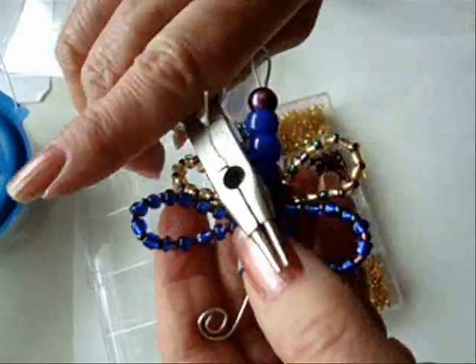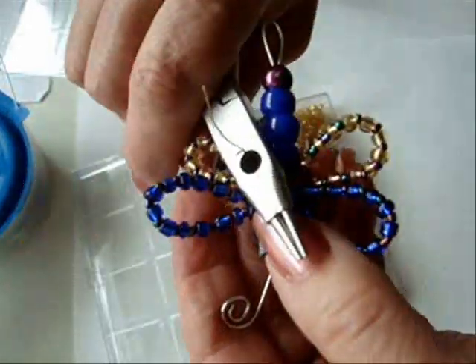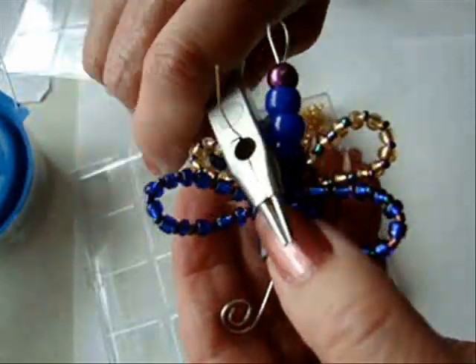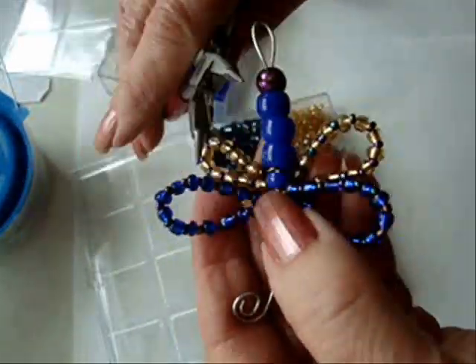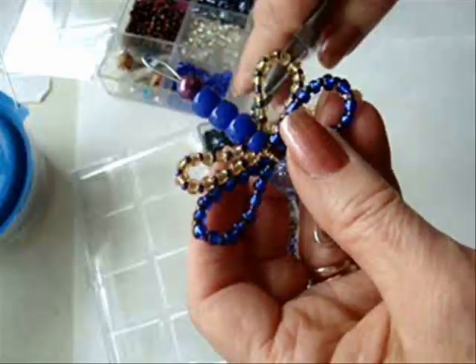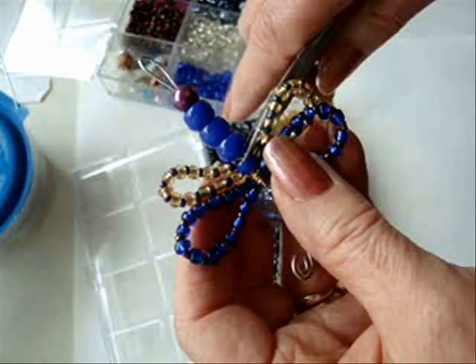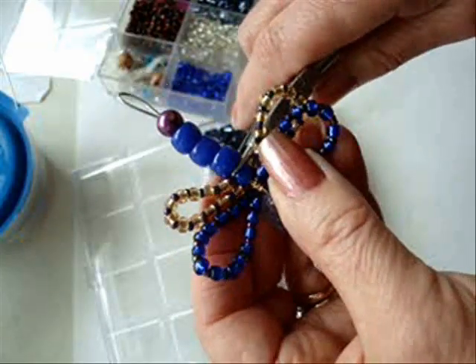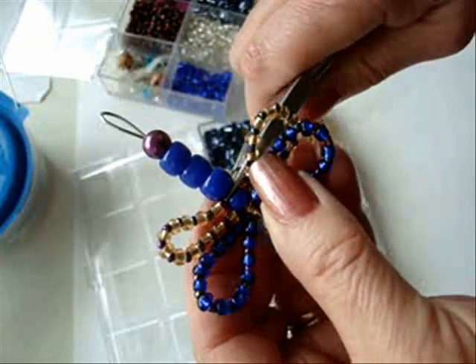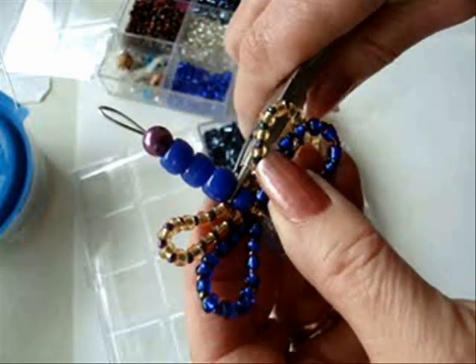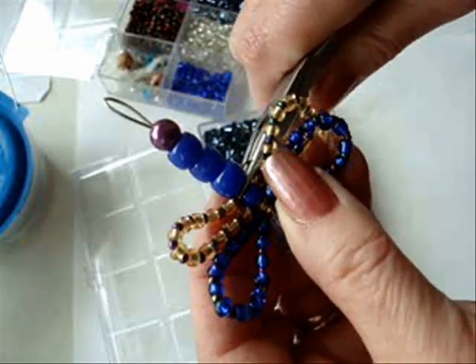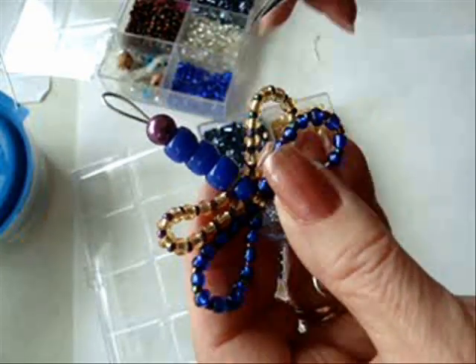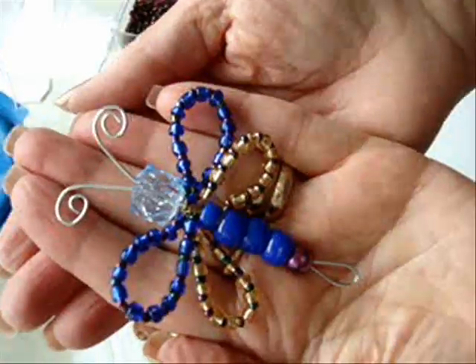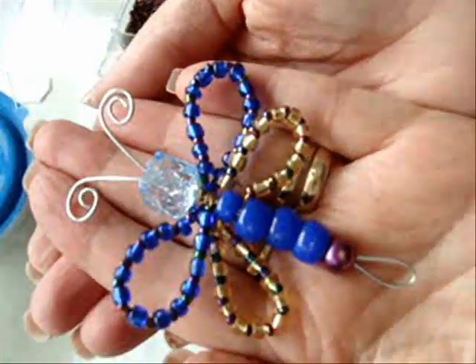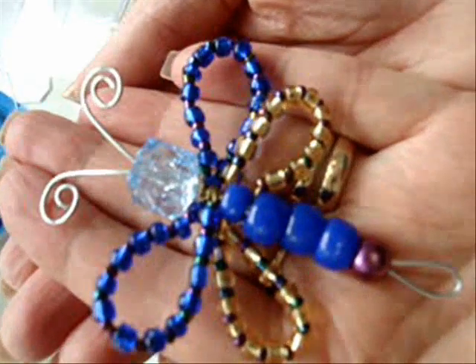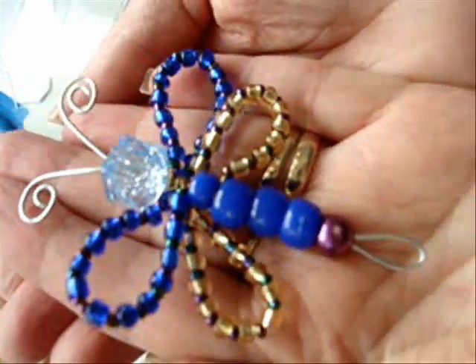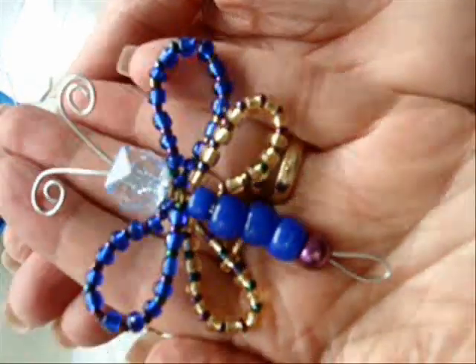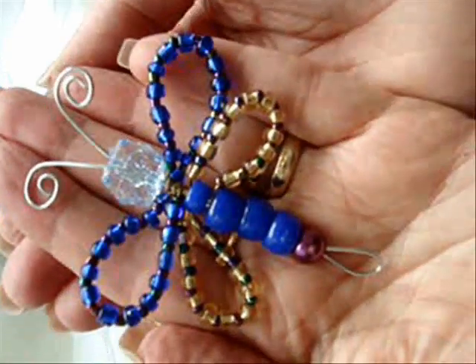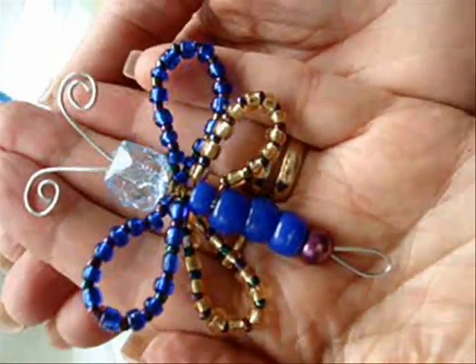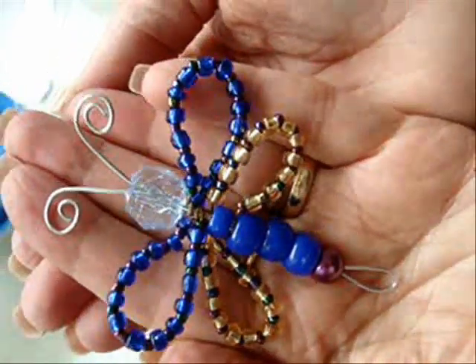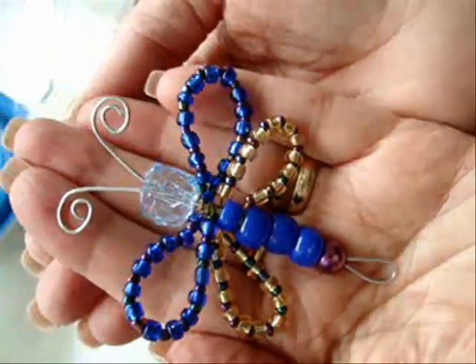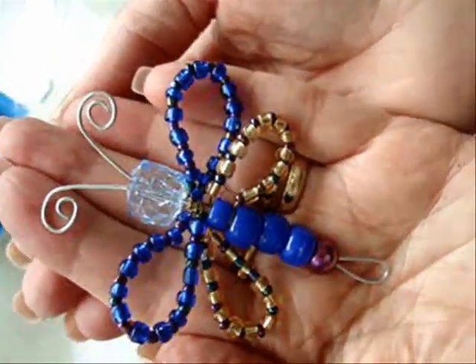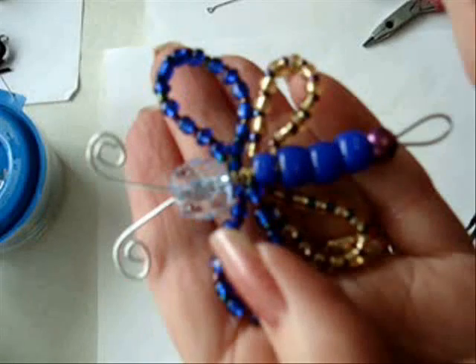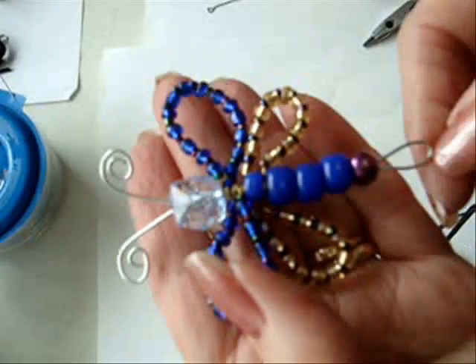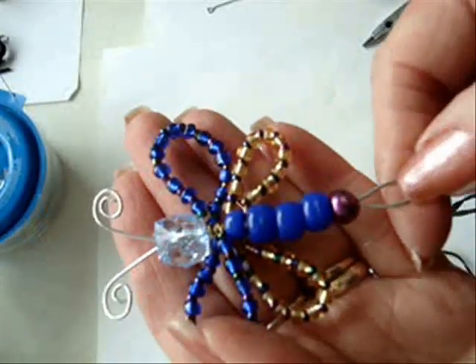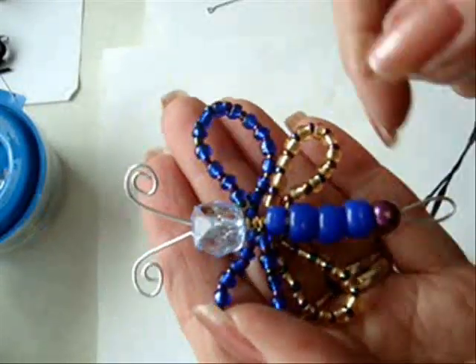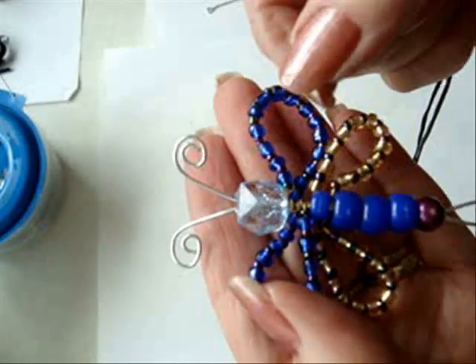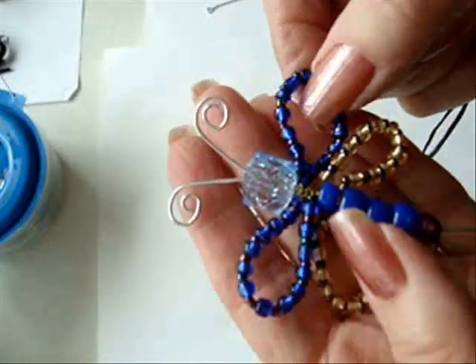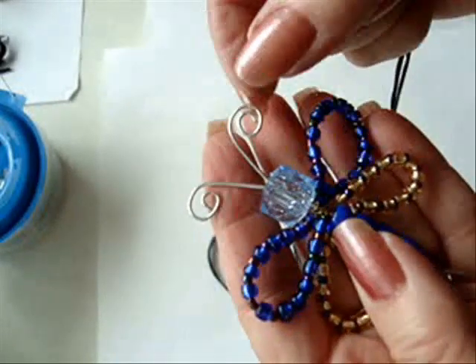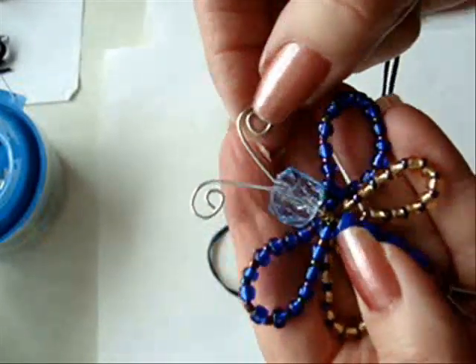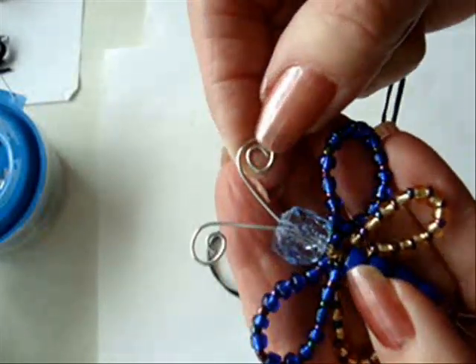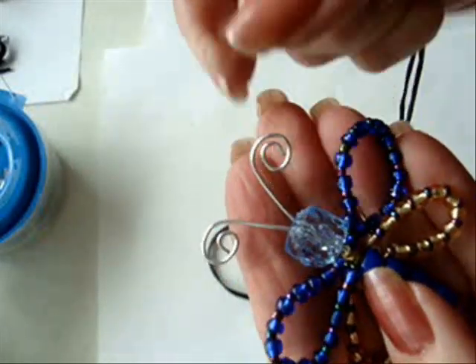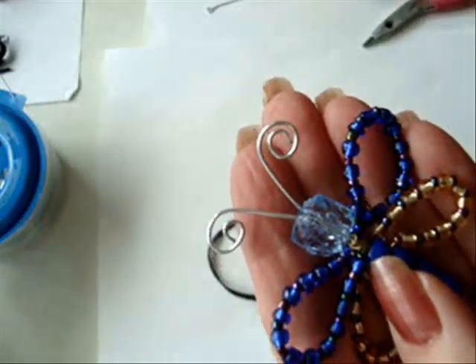Cut off the extra wire and pinch in the end of the wire. And there you have a cute little dragonfly or butterfly pendant. You can pass a cord through the bottom, through one of the wings, or through one of these scrolls.